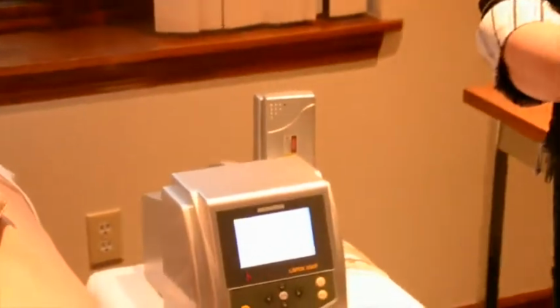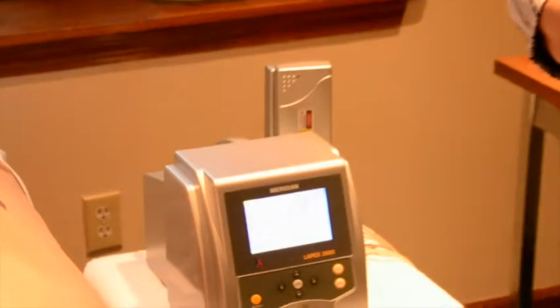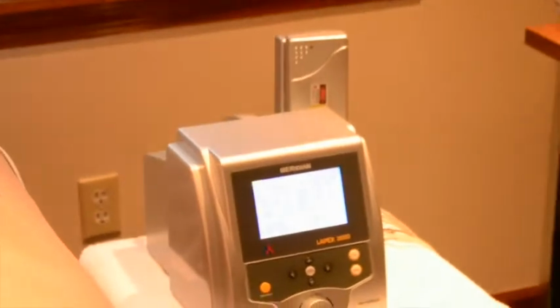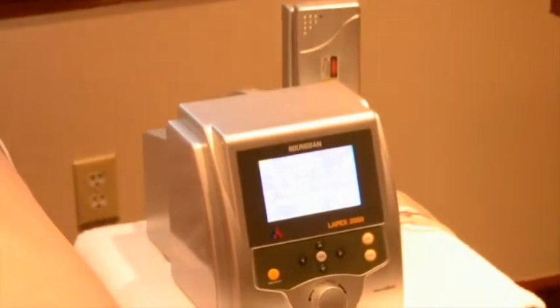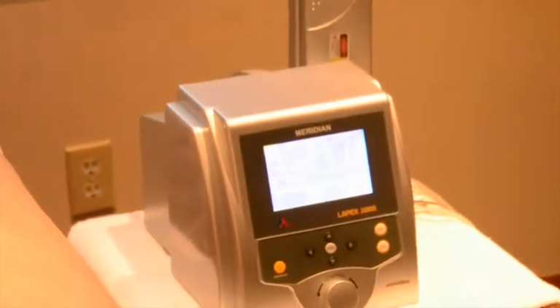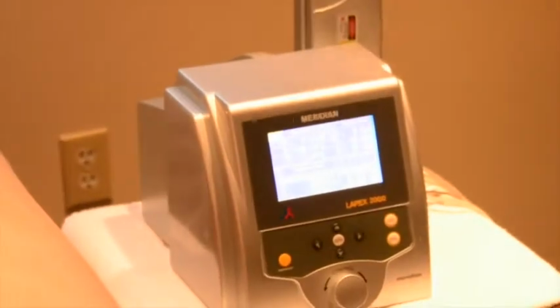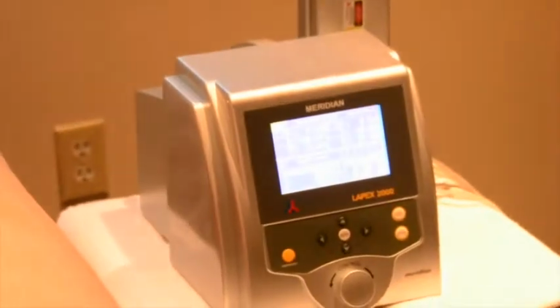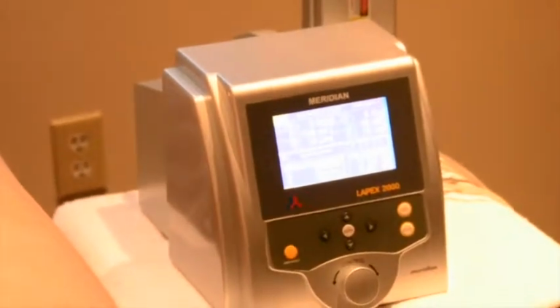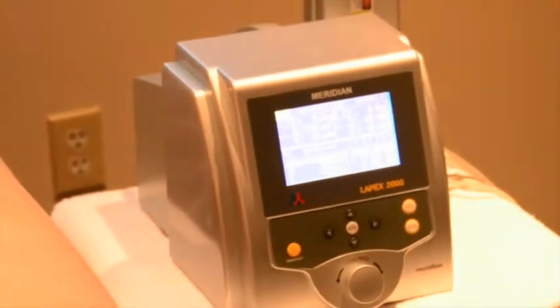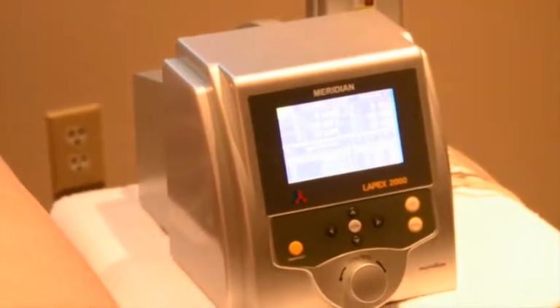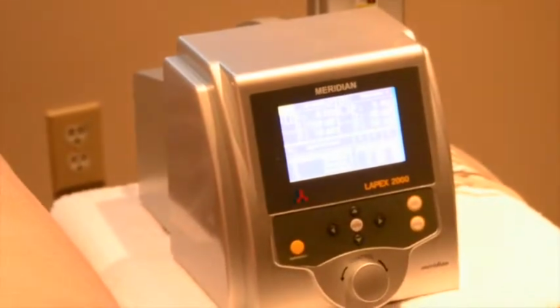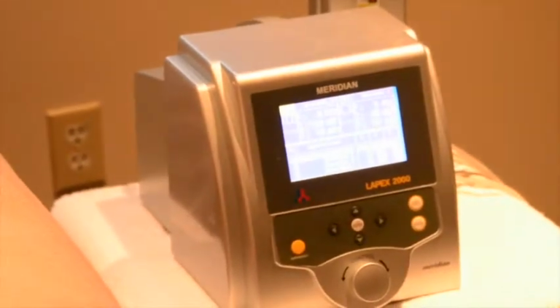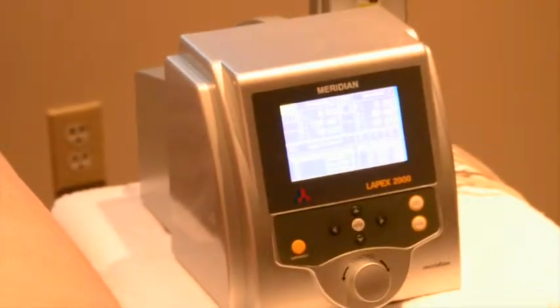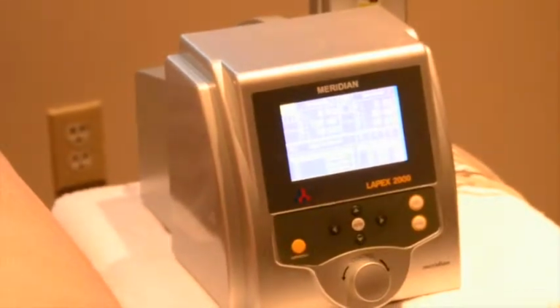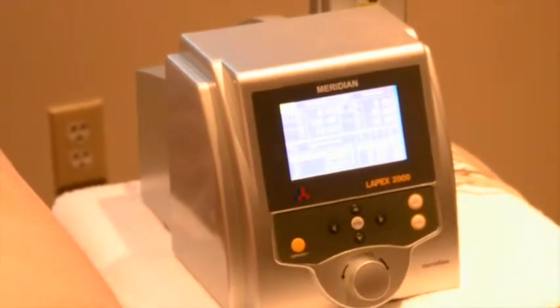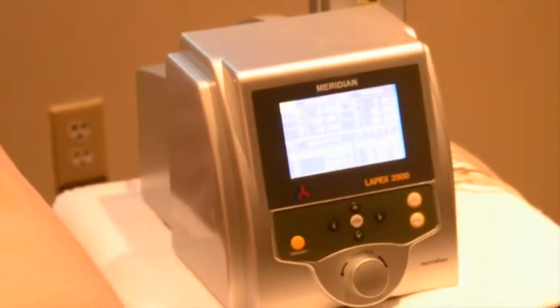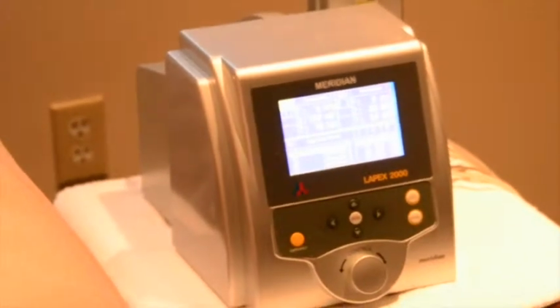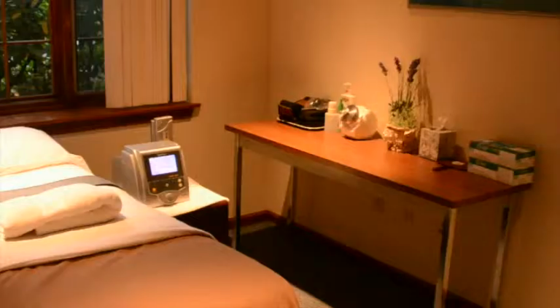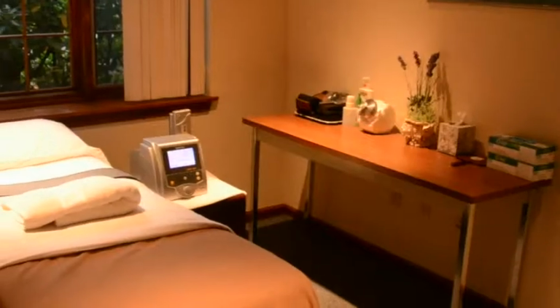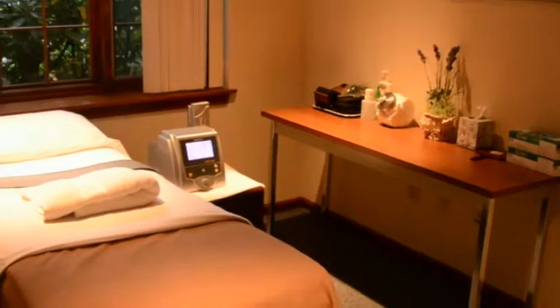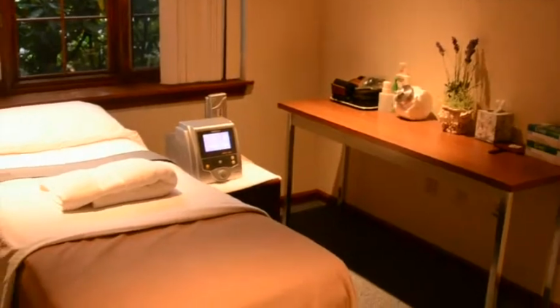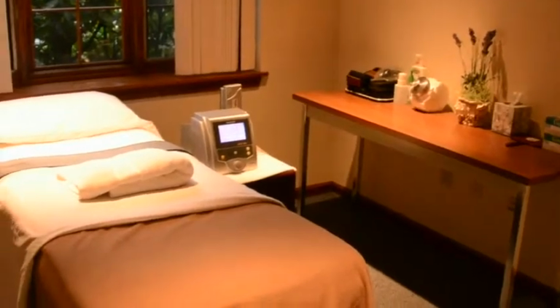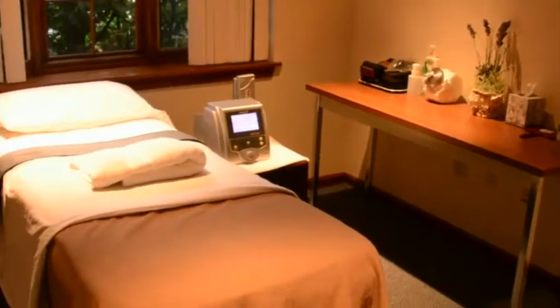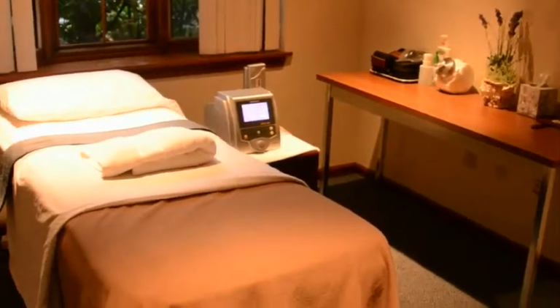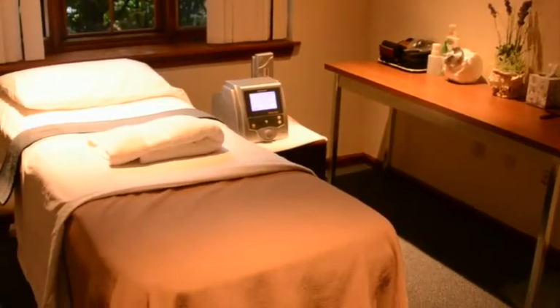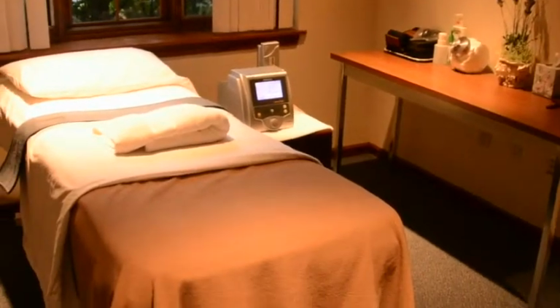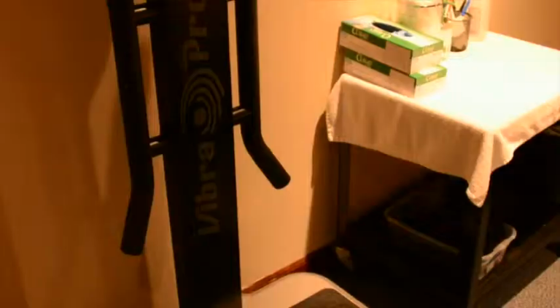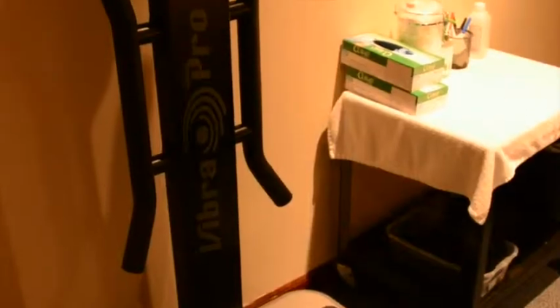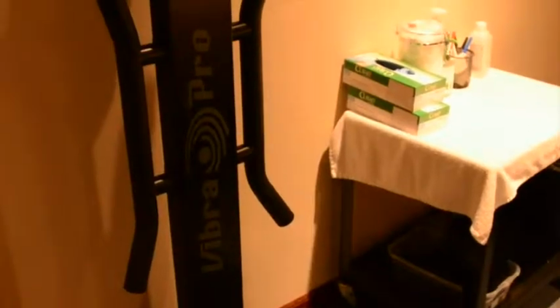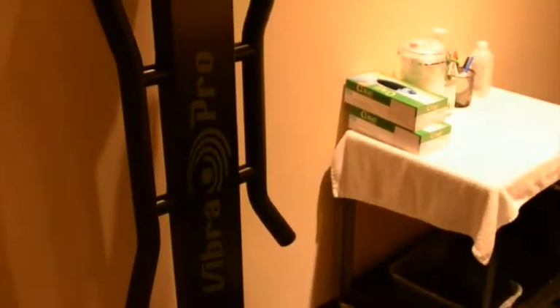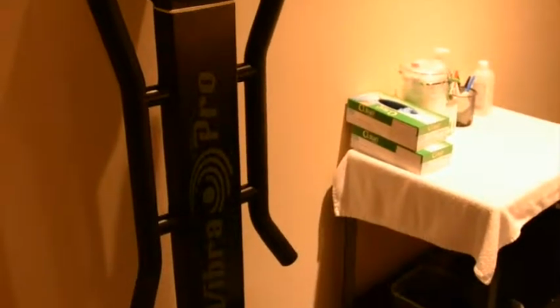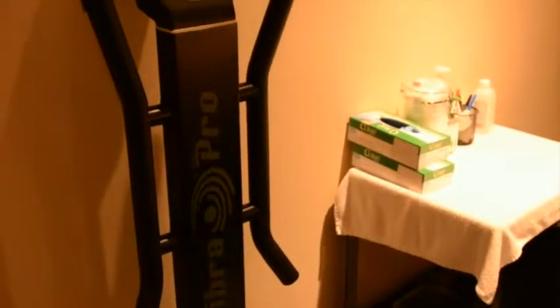Laser 55 consists of three state-of-the-art machines: our infrared lamp, our bio map, and our whole body vibration machine.